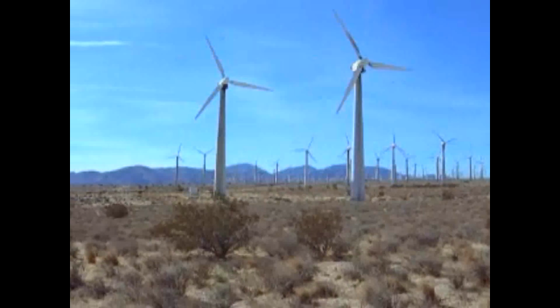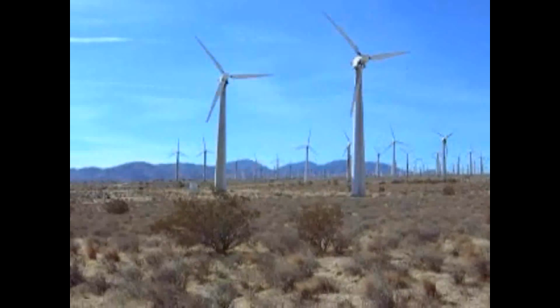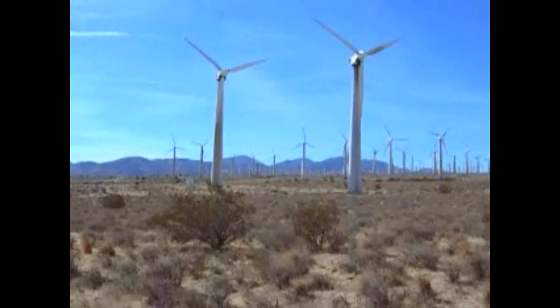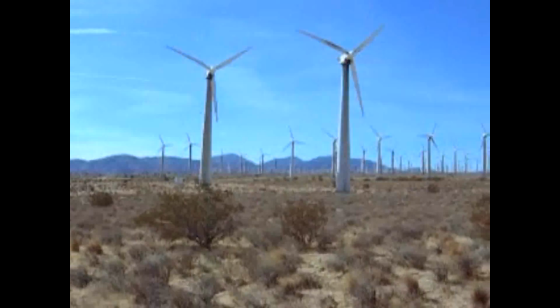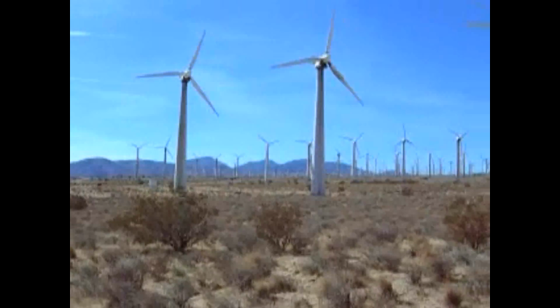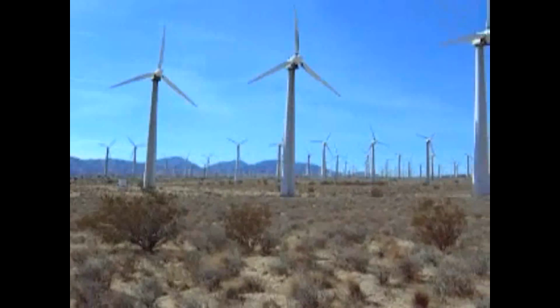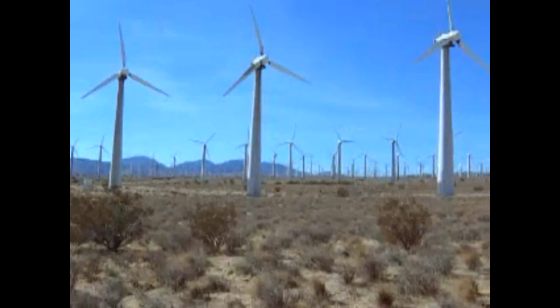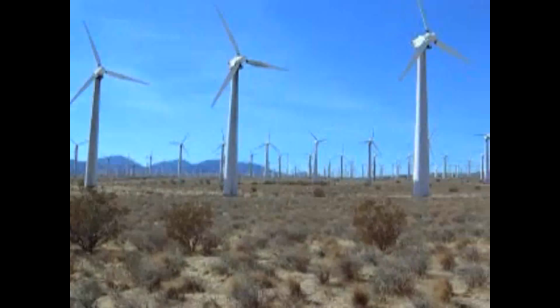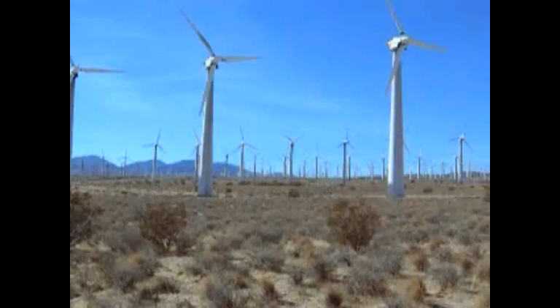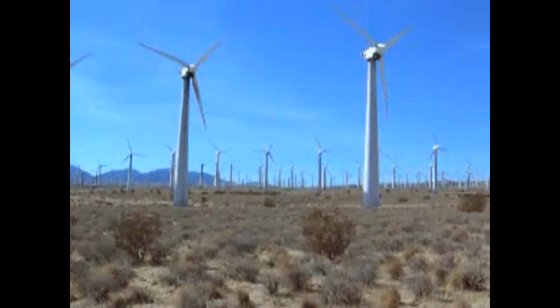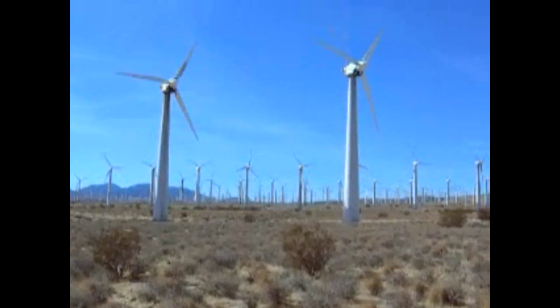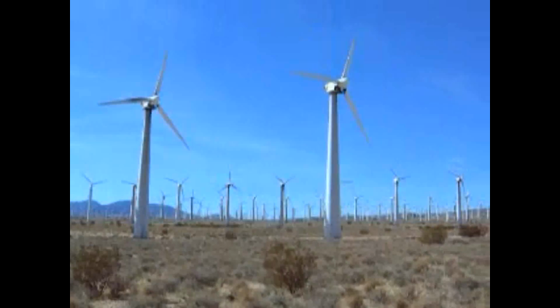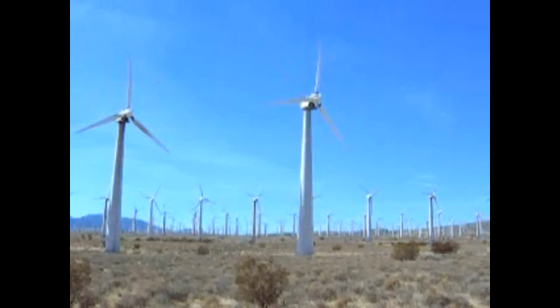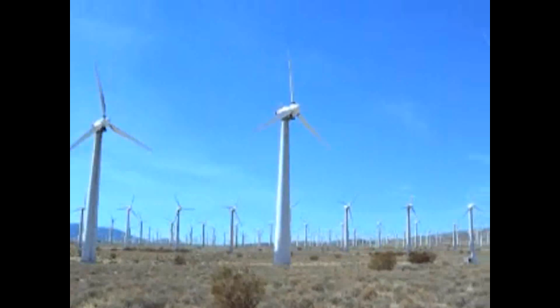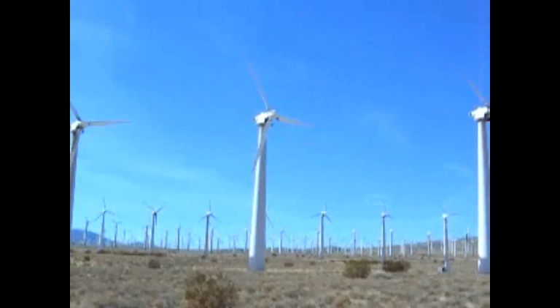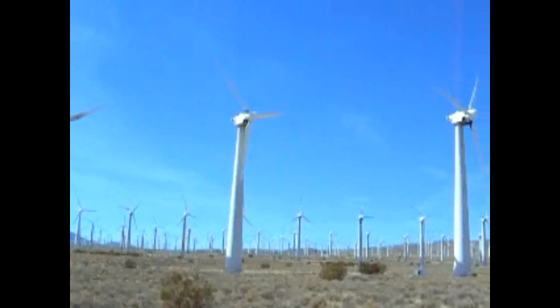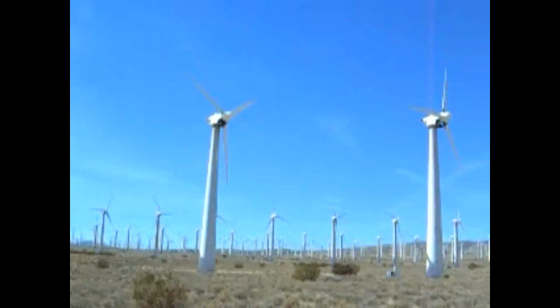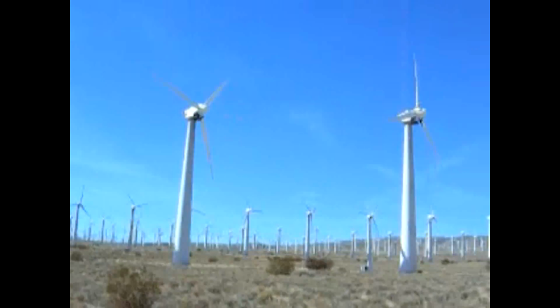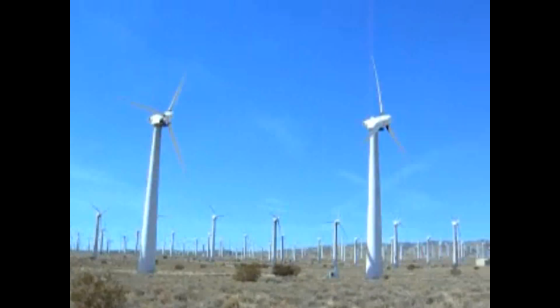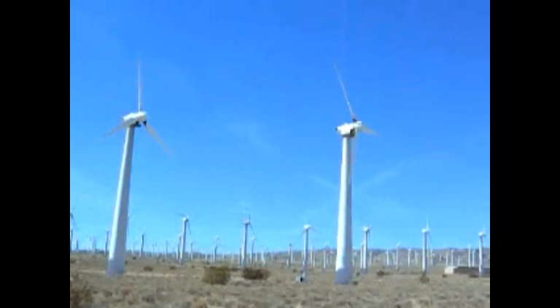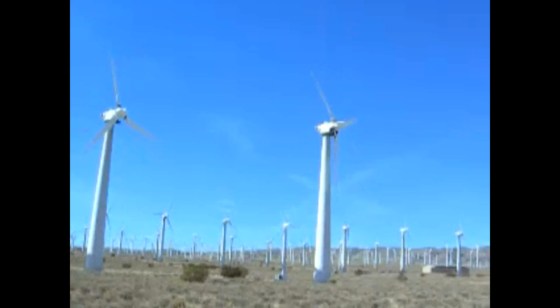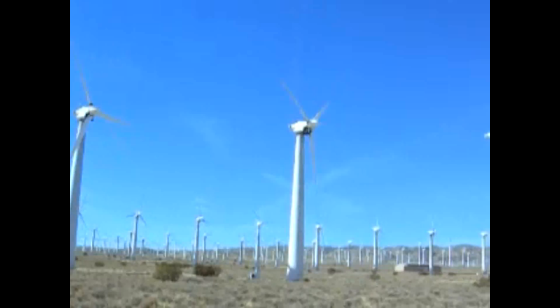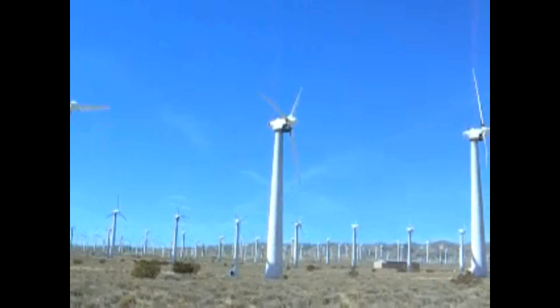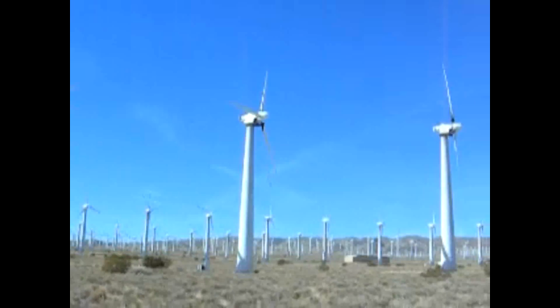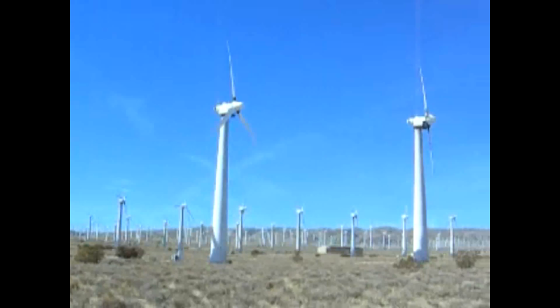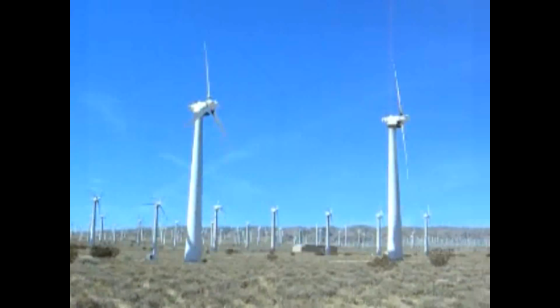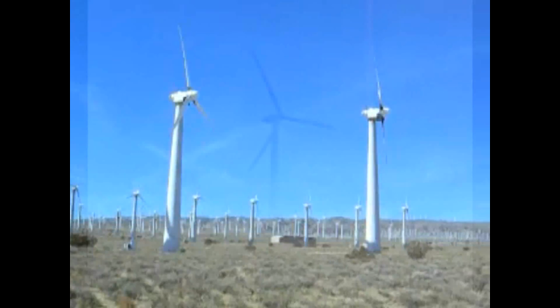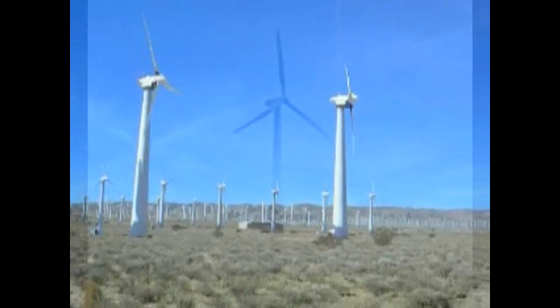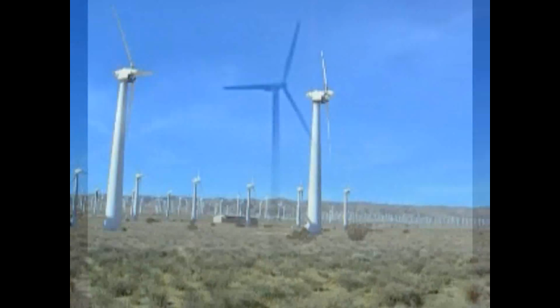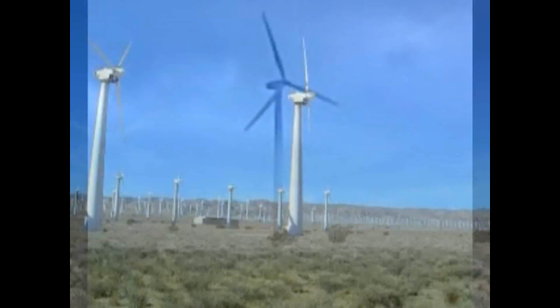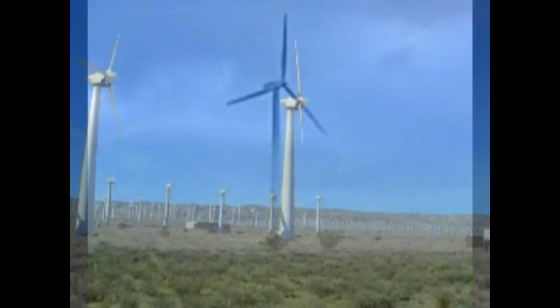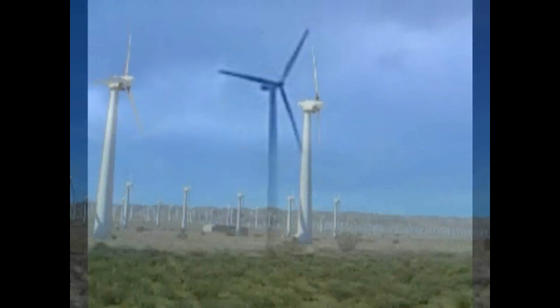Wind energy offers the promise of cheap electricity. From this view, a lot of time and money has gone into tapping this resource. But is there a dark cloud hanging over wind energy?